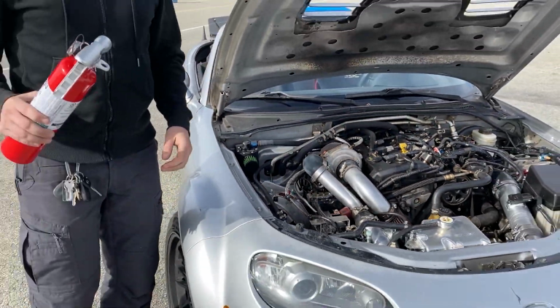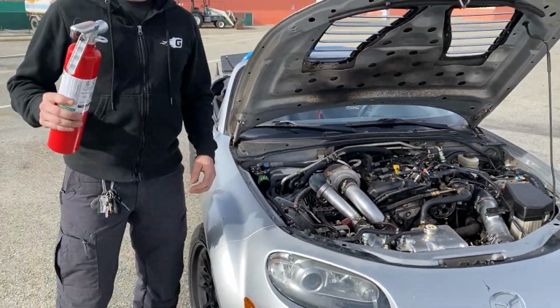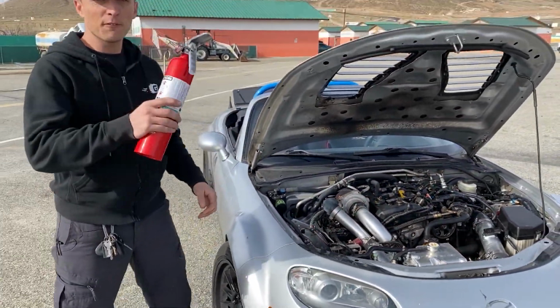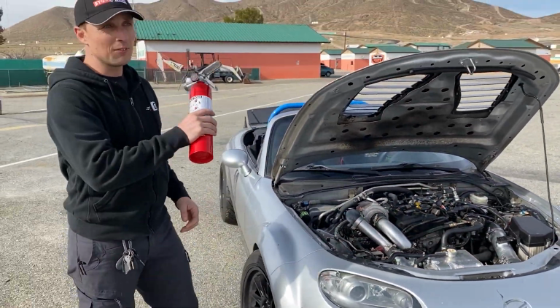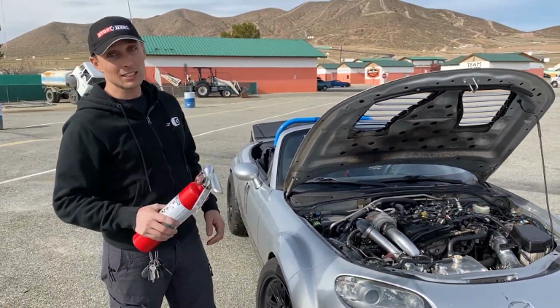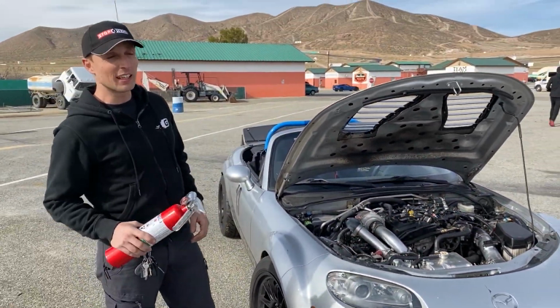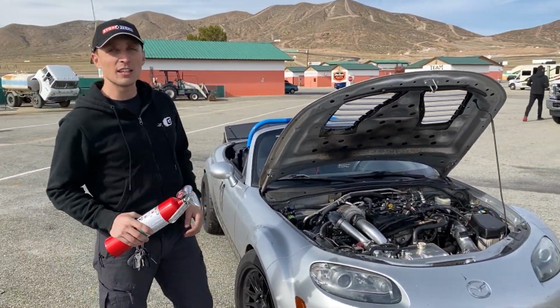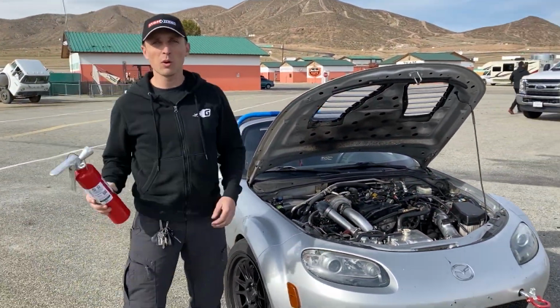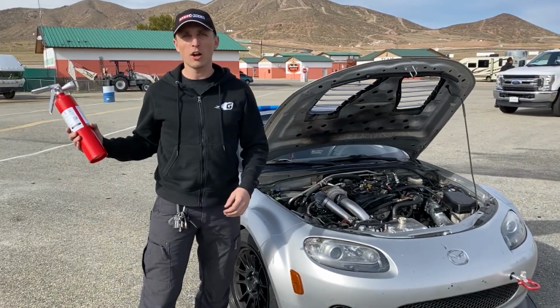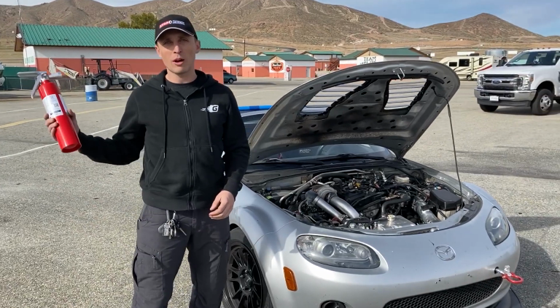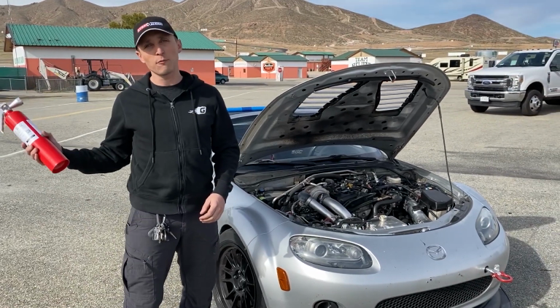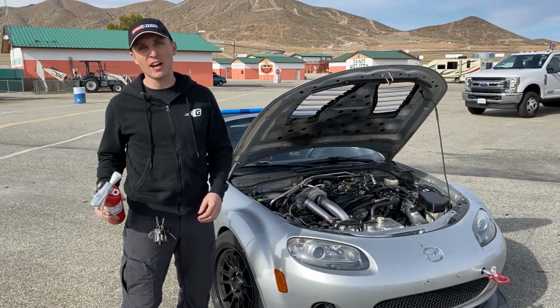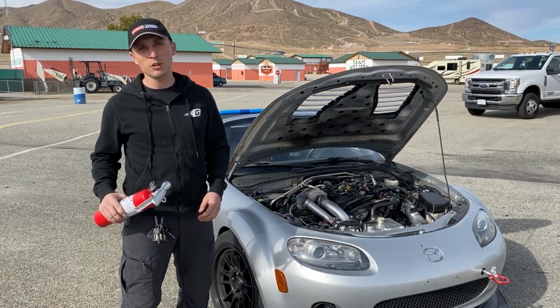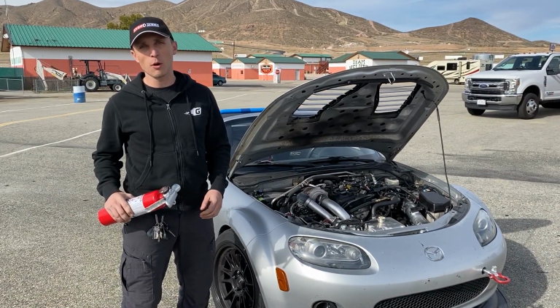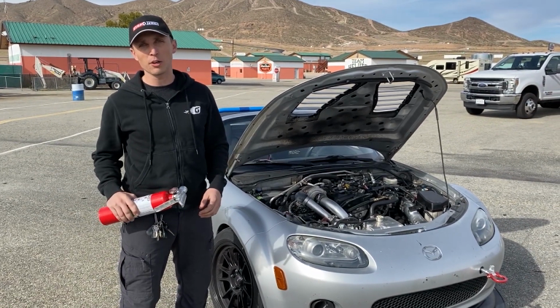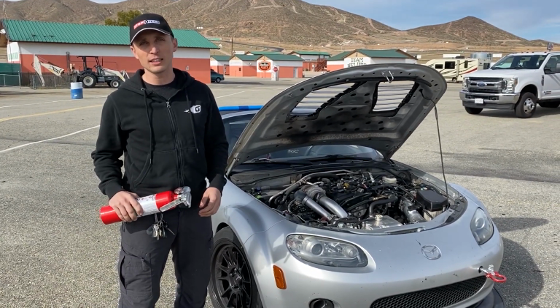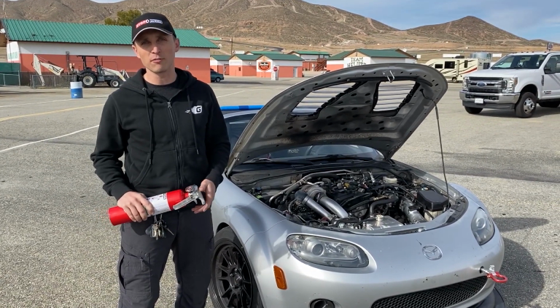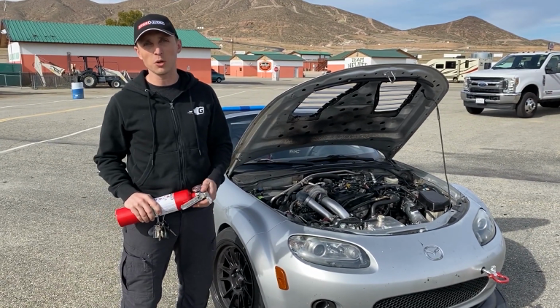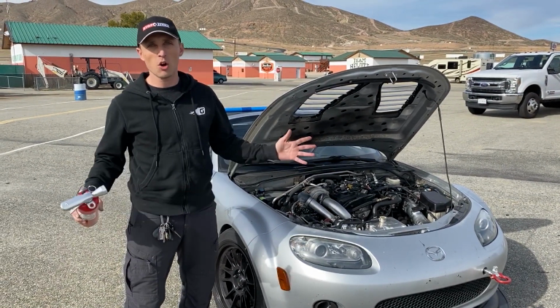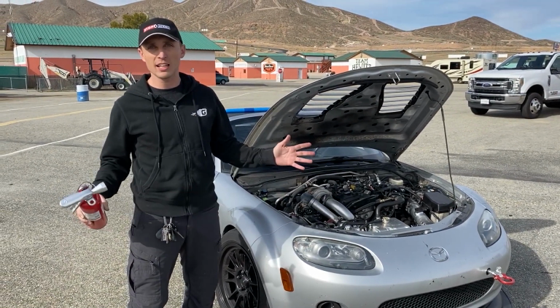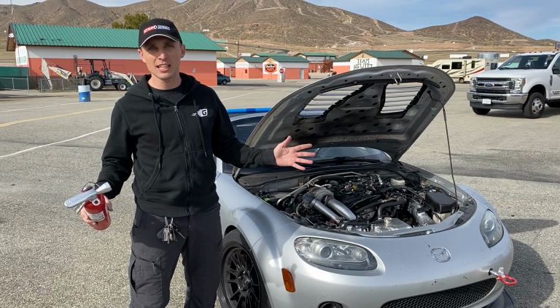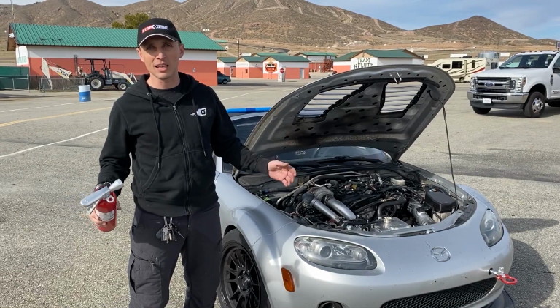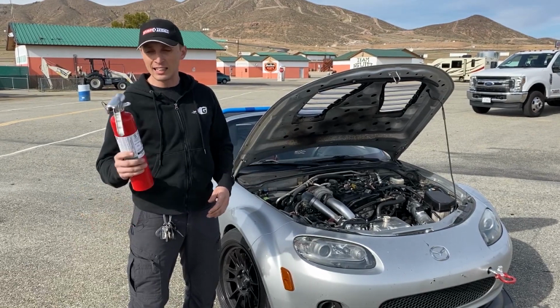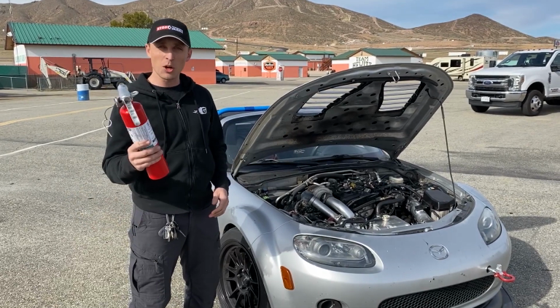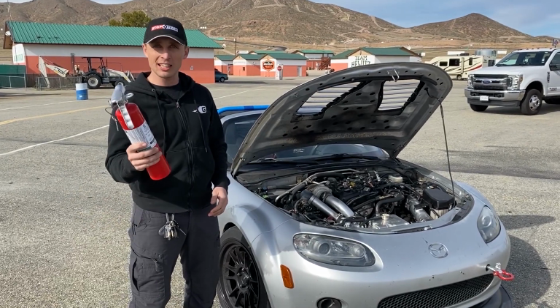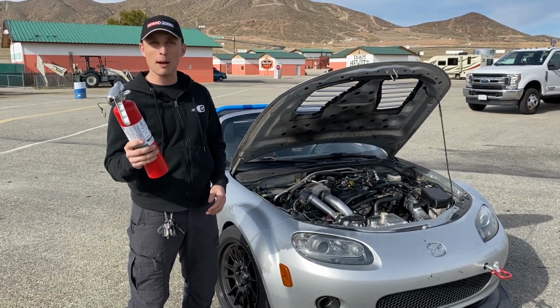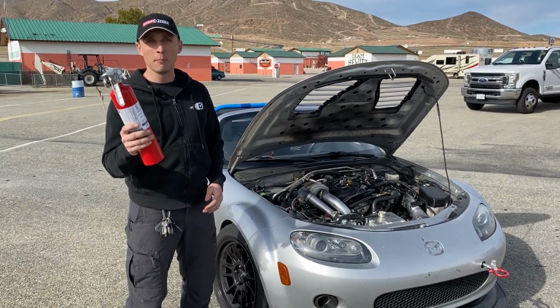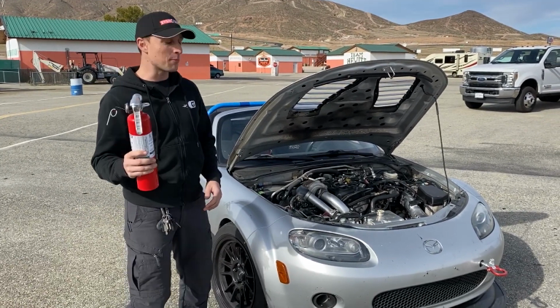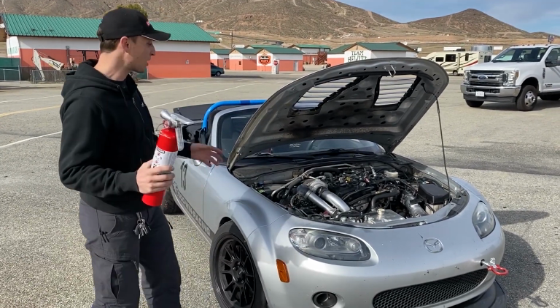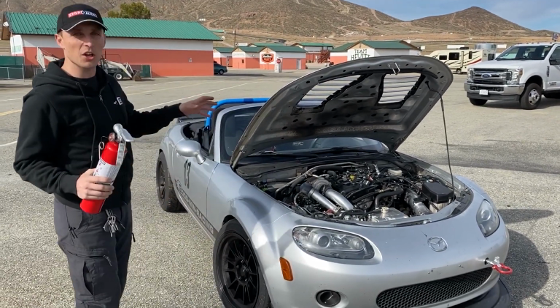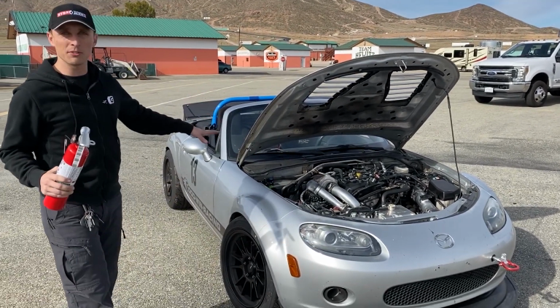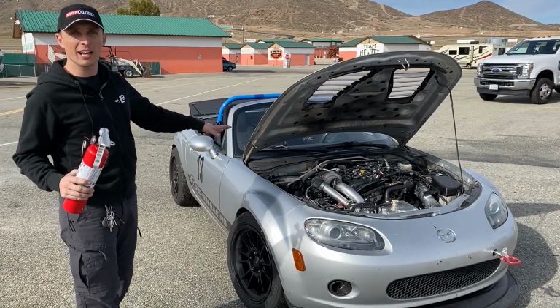Funny enough — well, not so funny enough — the corner worker had already ran off with his fire extinguisher to go put out a Corvette that was on fire, so I had nobody coming to help me. And this is the only thing that kept me from watching this car burn to the ground.